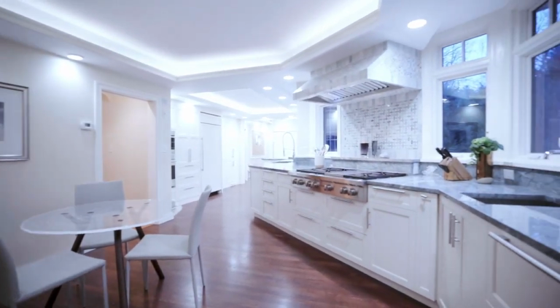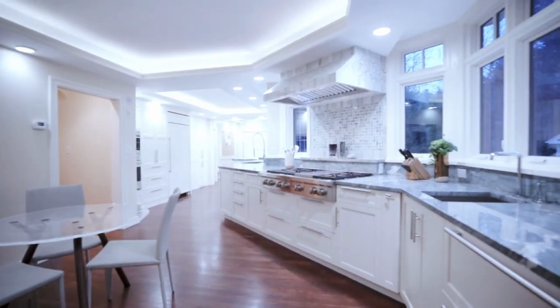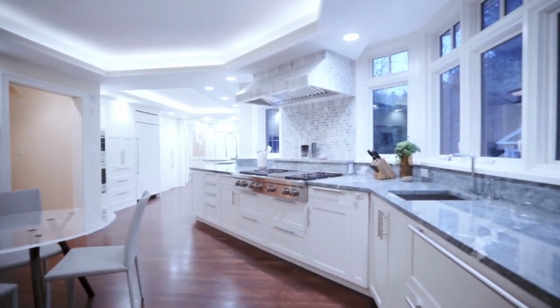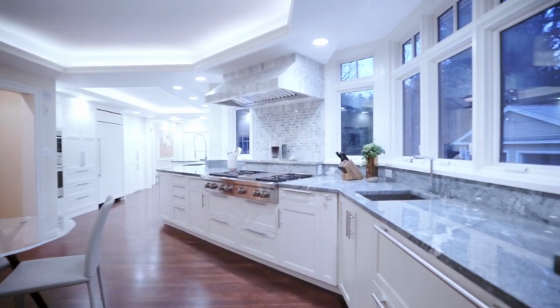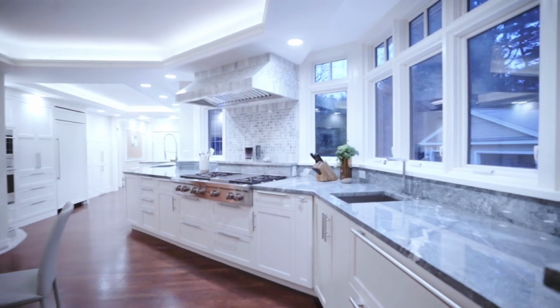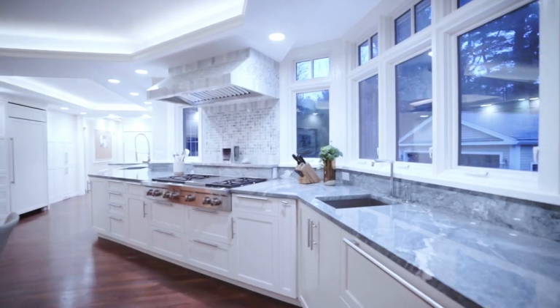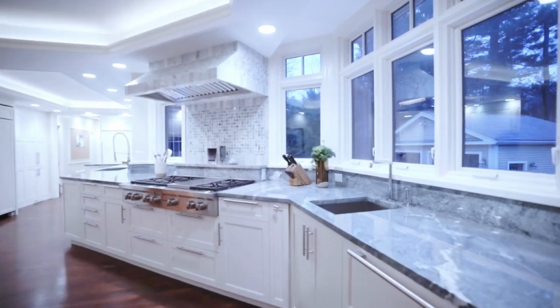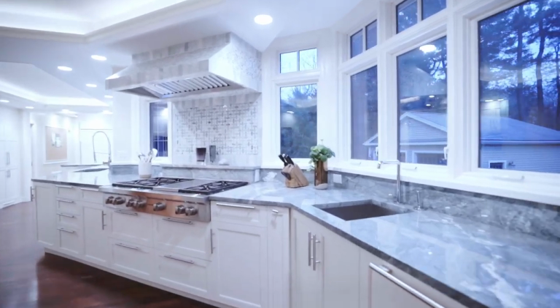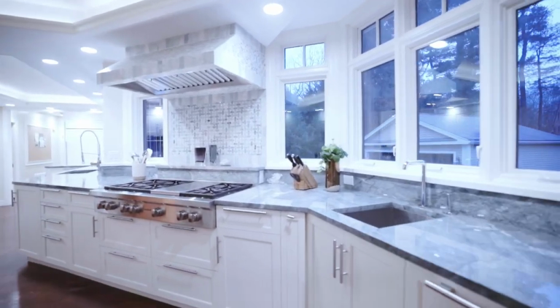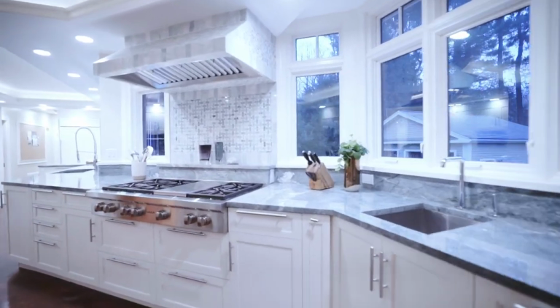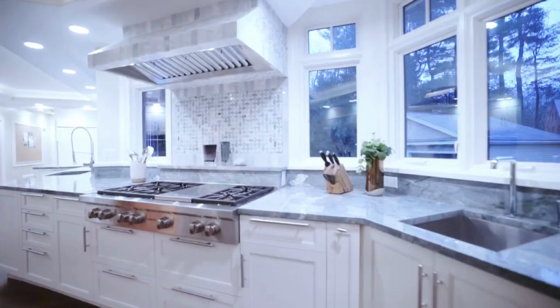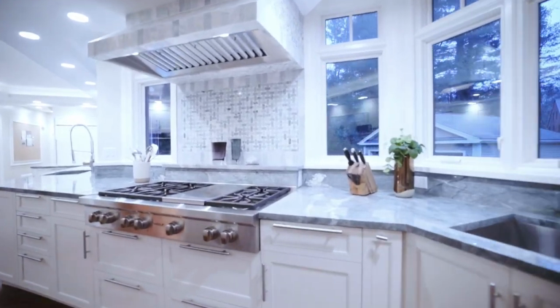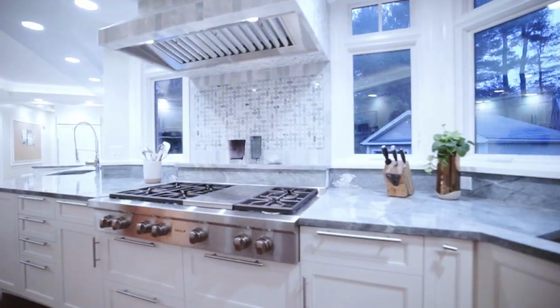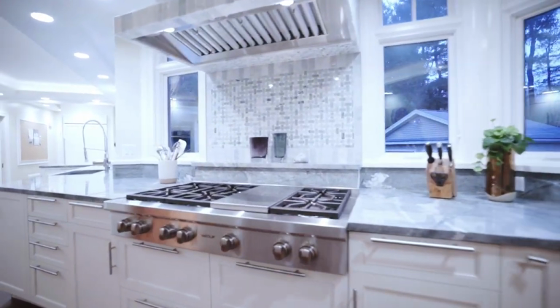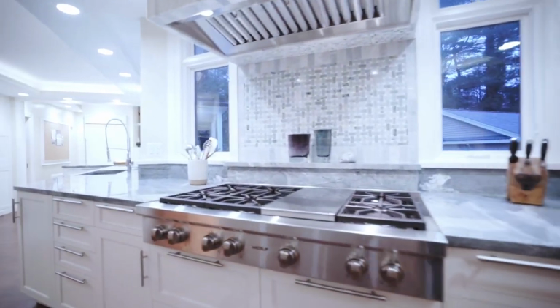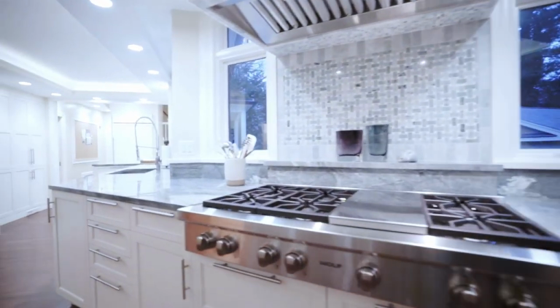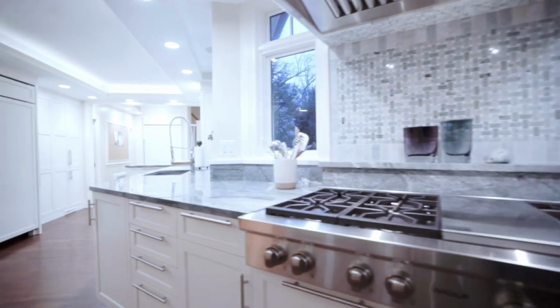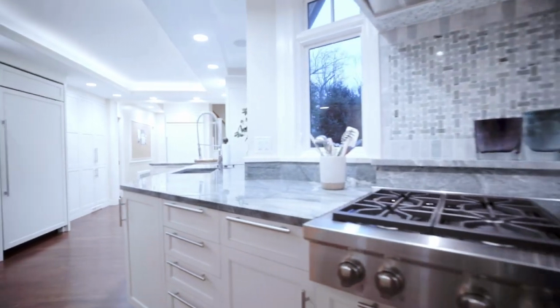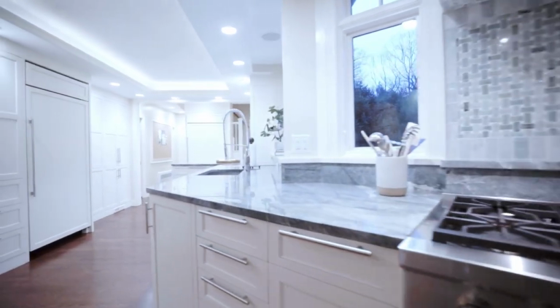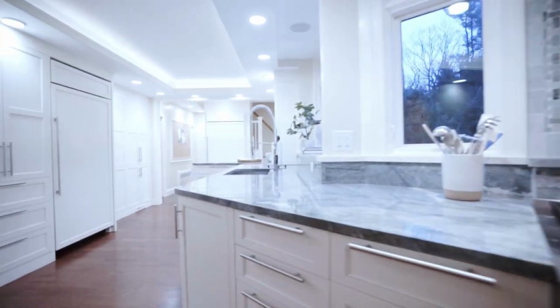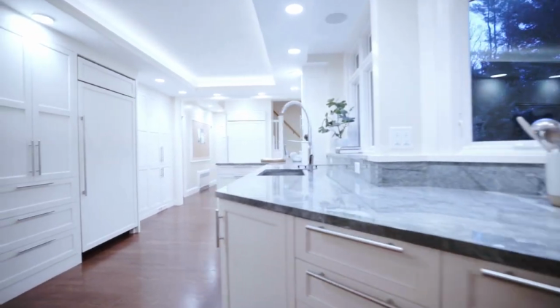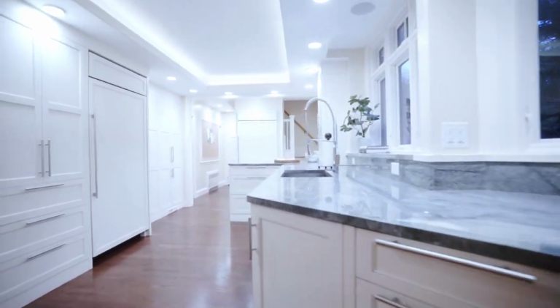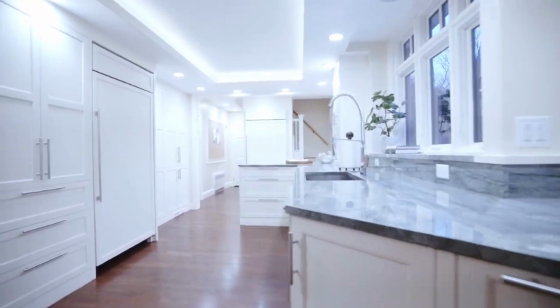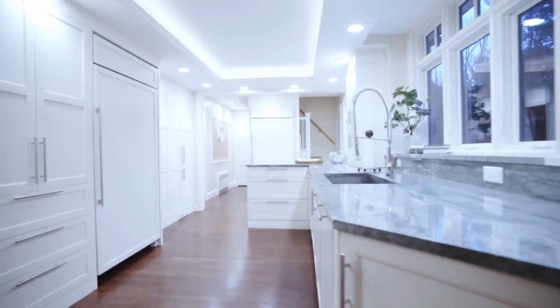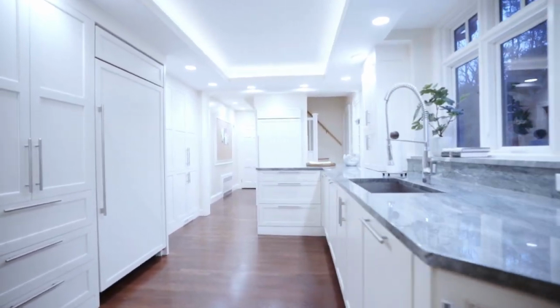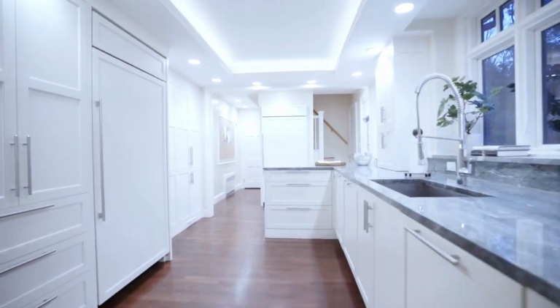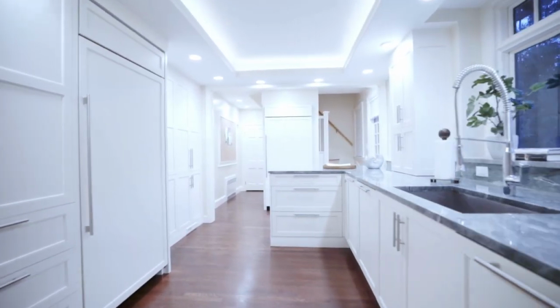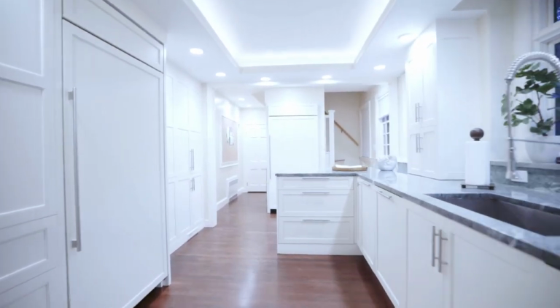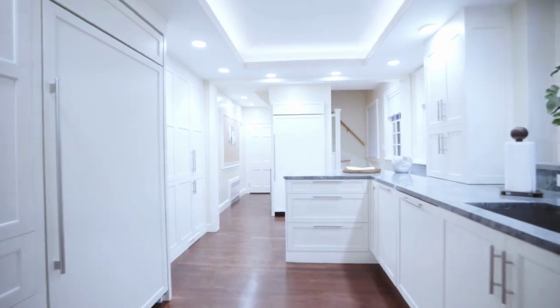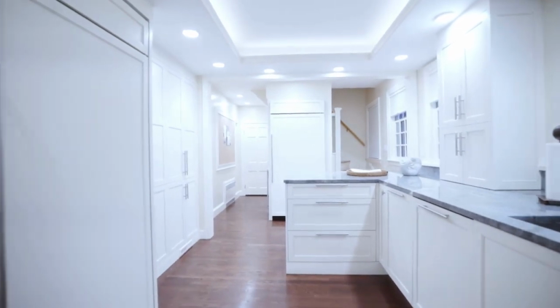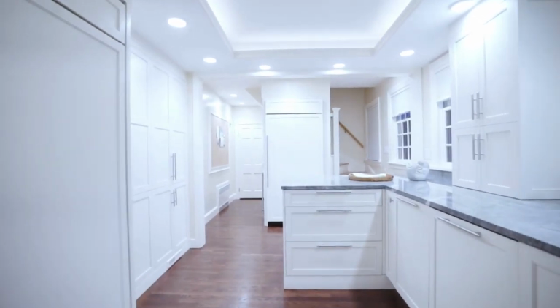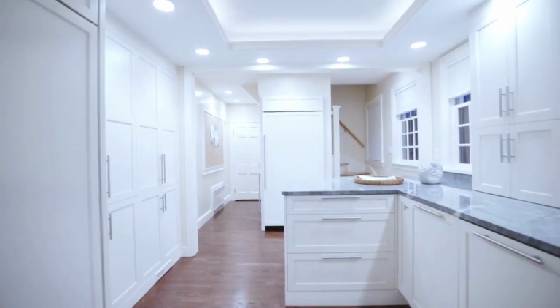The new Professional Chef's Kitchen boasts multiple Wolf appliances, dual sinks, Miele dishwashers, Sub-Zero refrigerators plus freezer, magnificent custom cabinetry, and granite countertops.